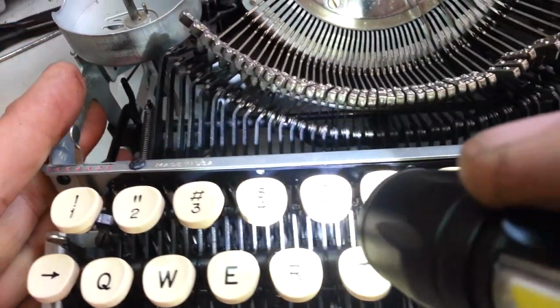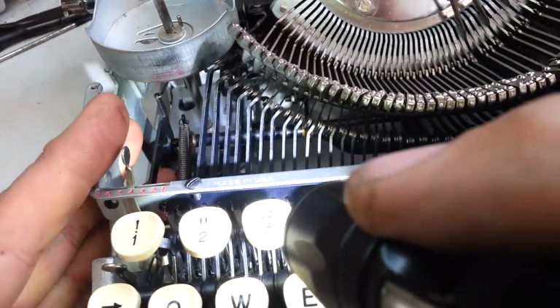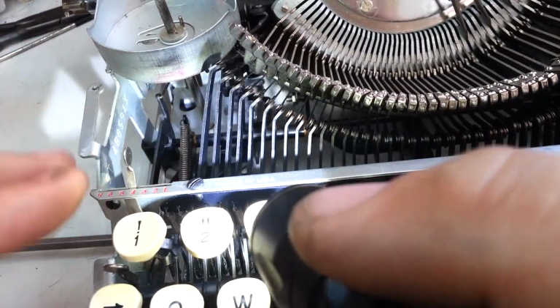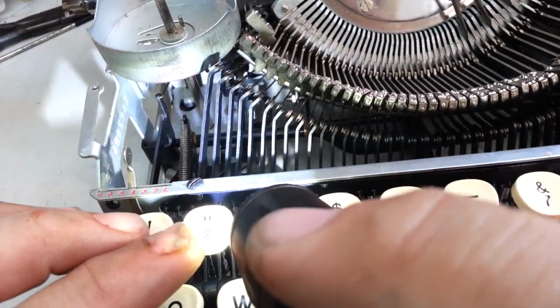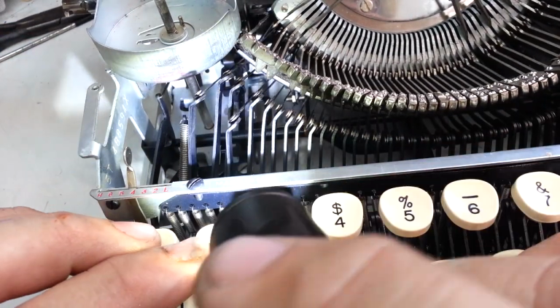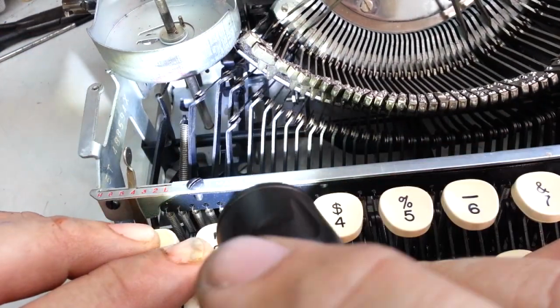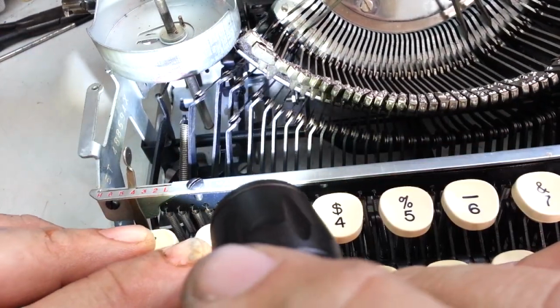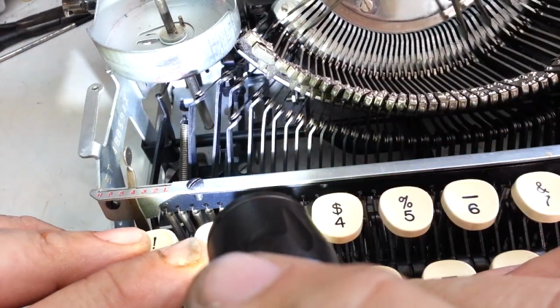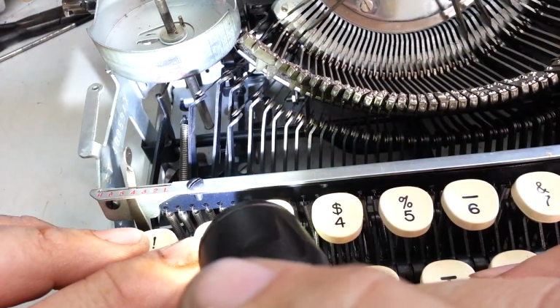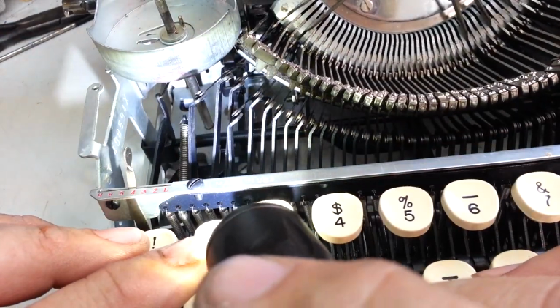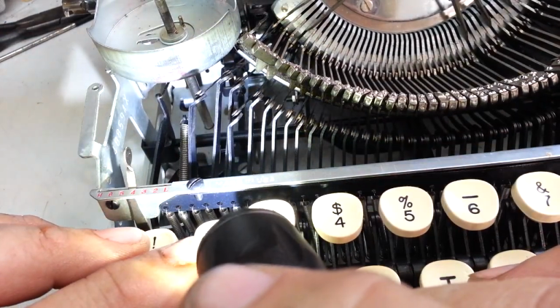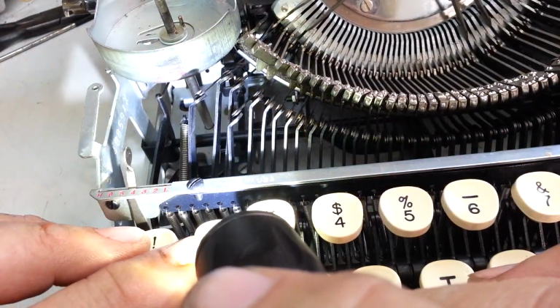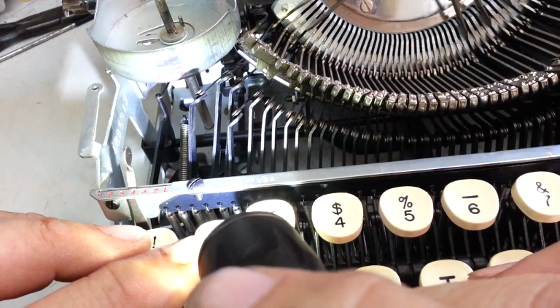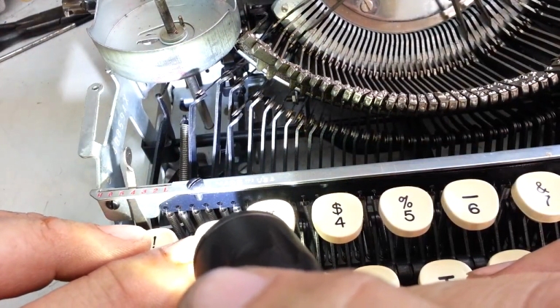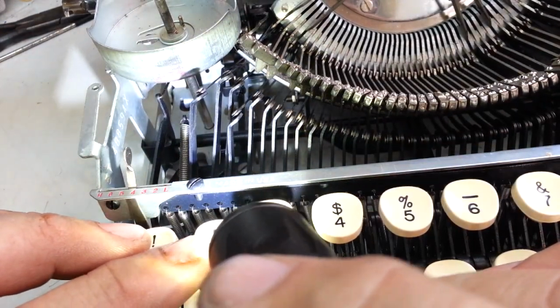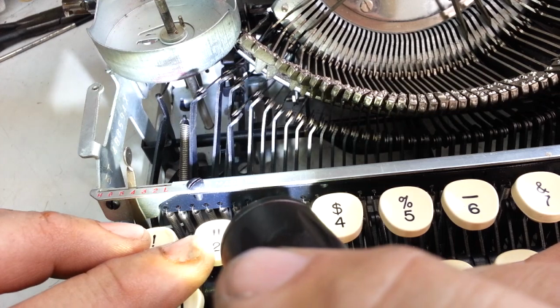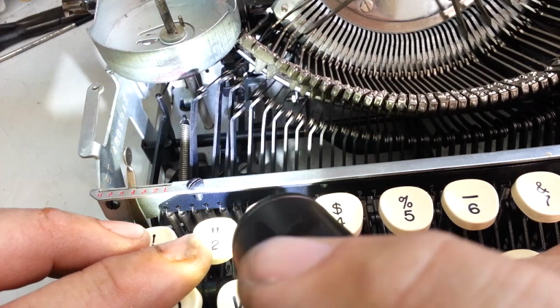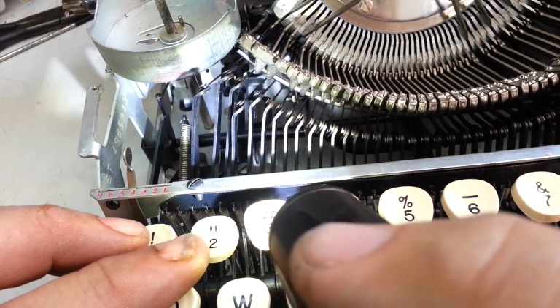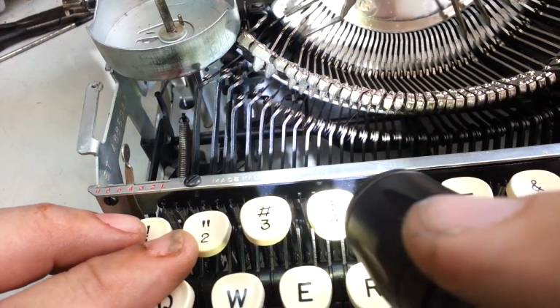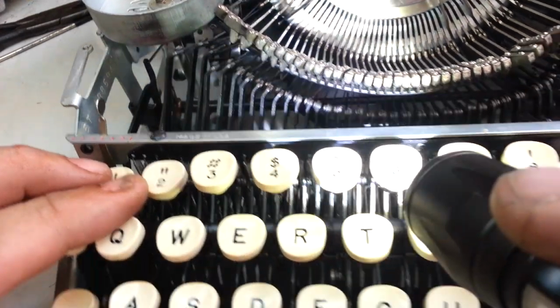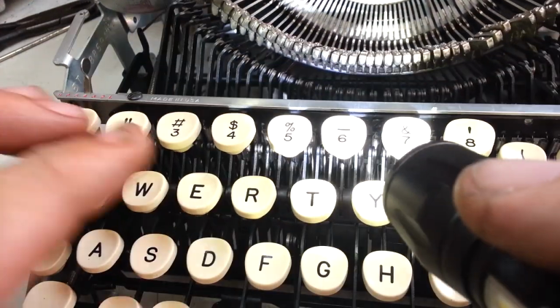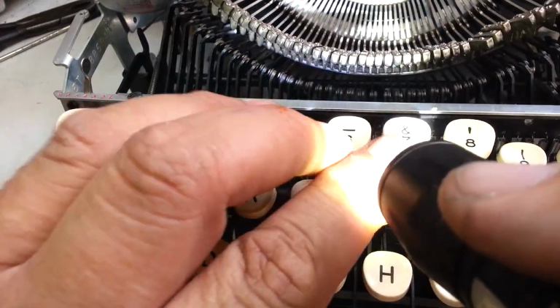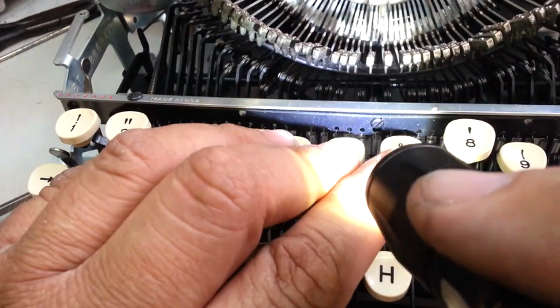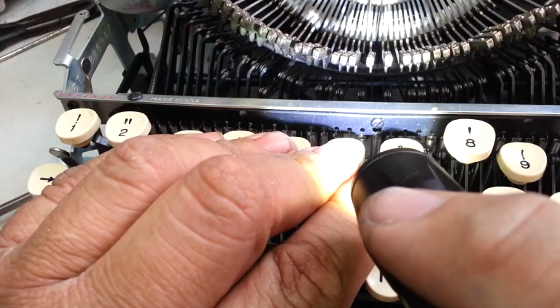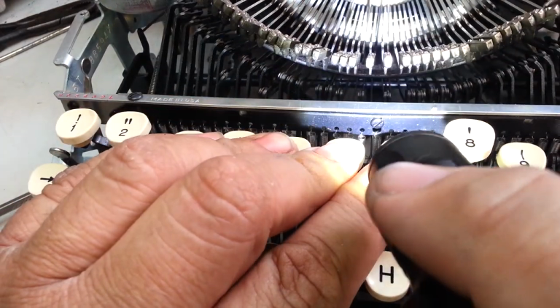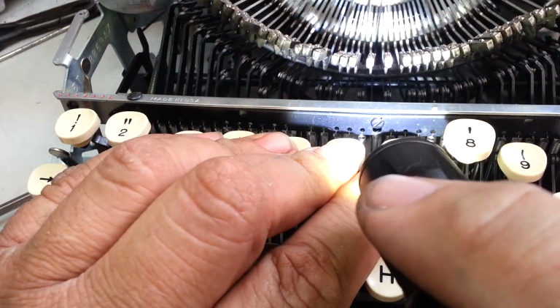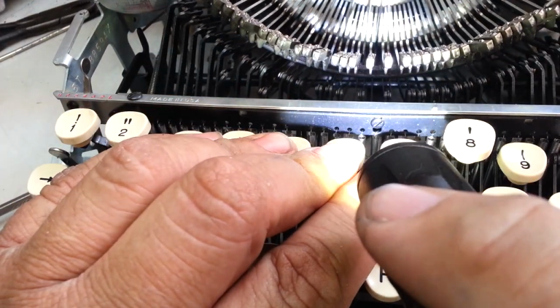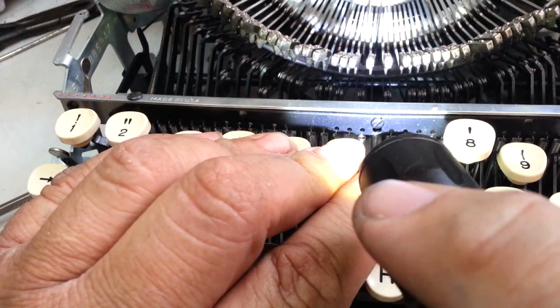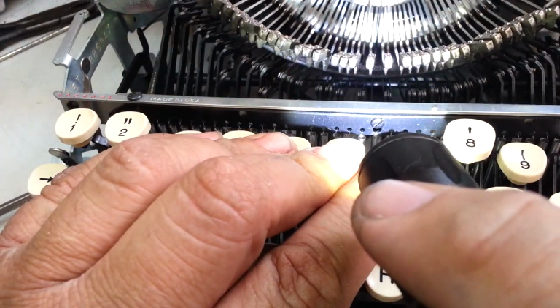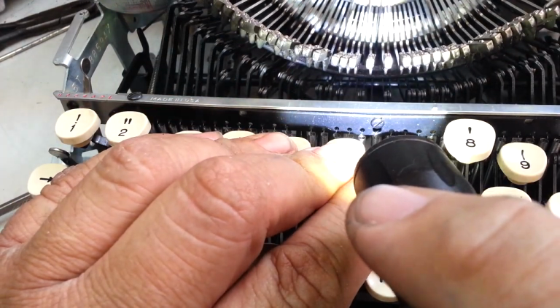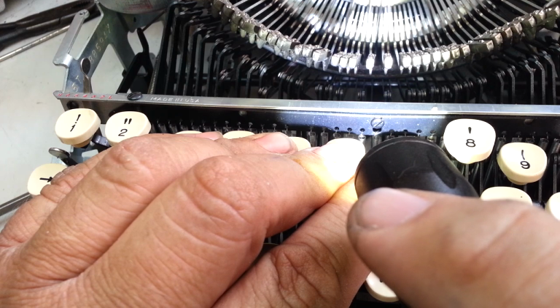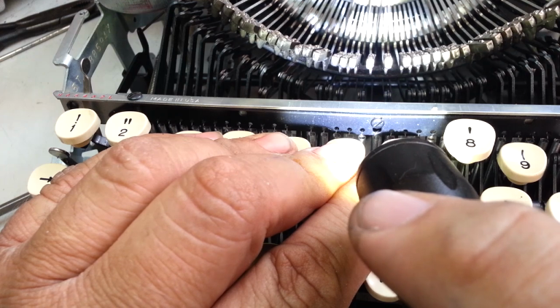So I found another long screw over here and I put it in, and while I was looking at this, I found another screw right here in the middle that's also tight.